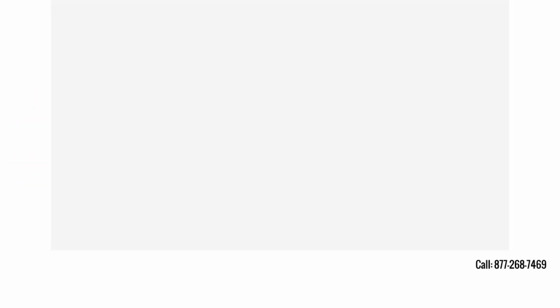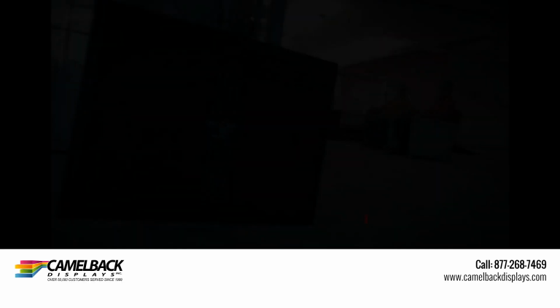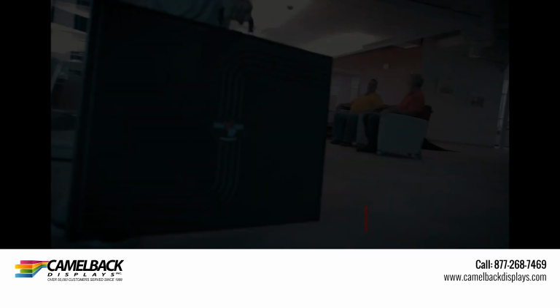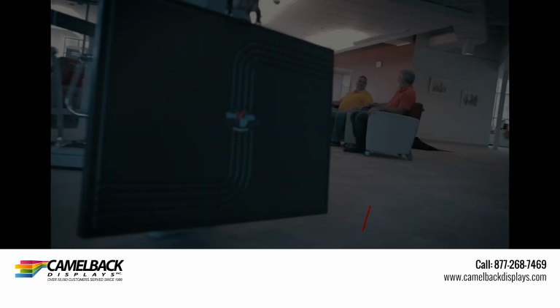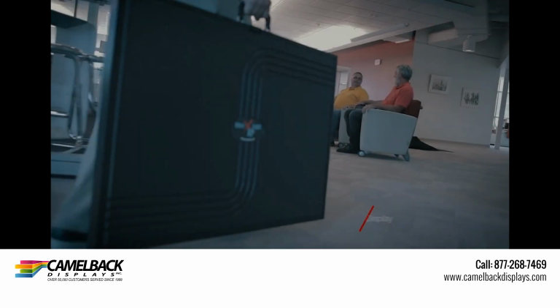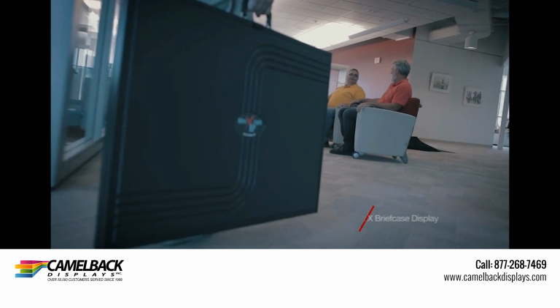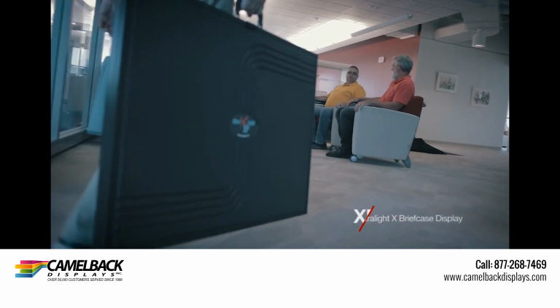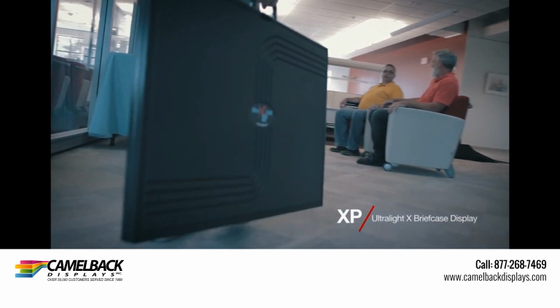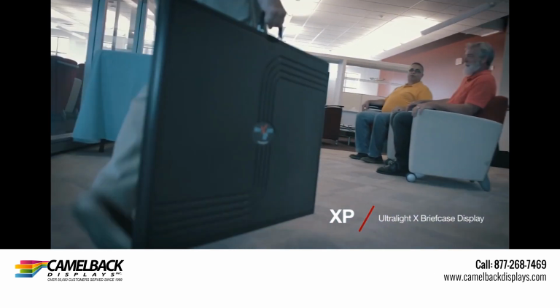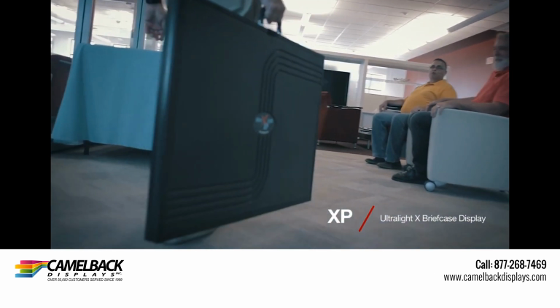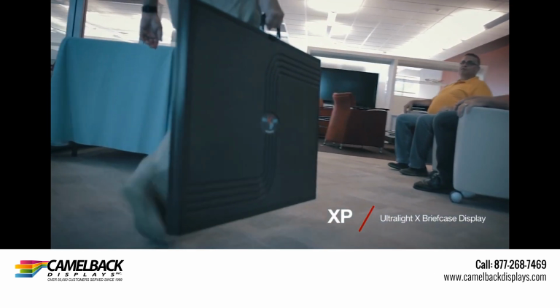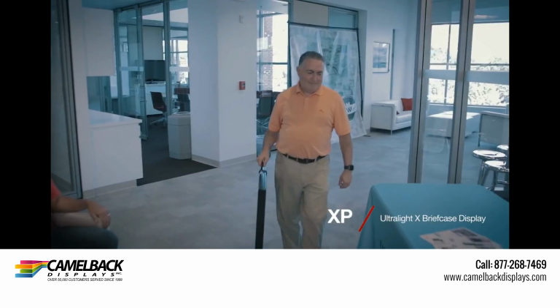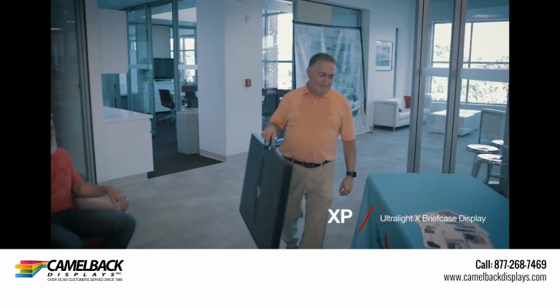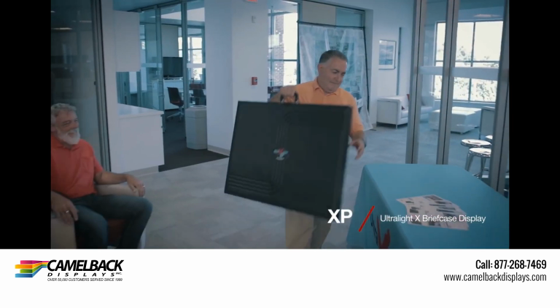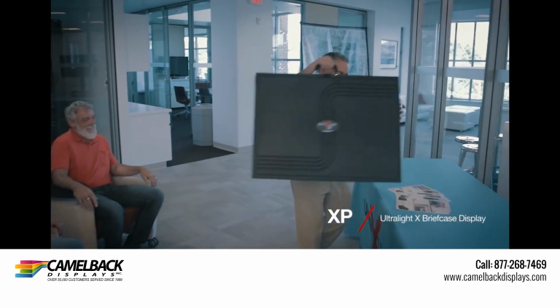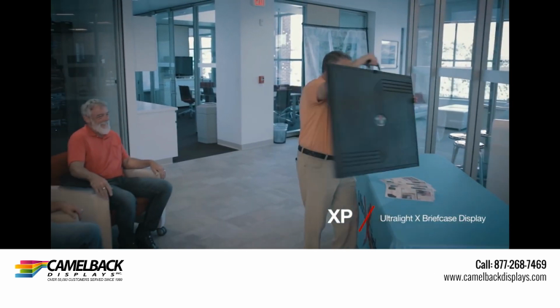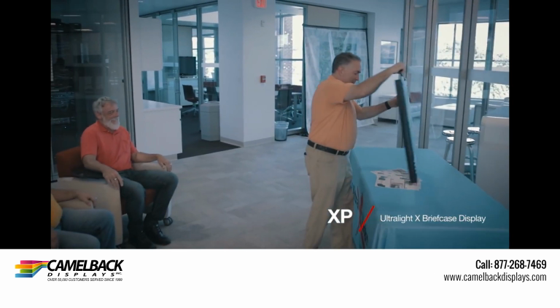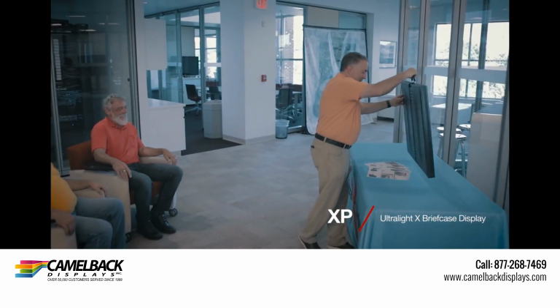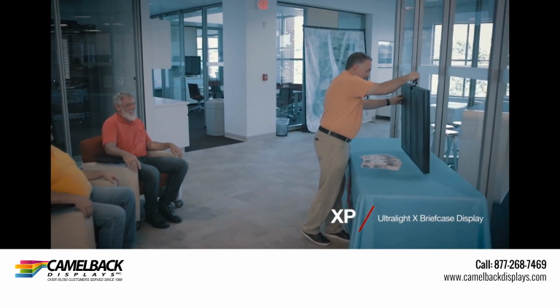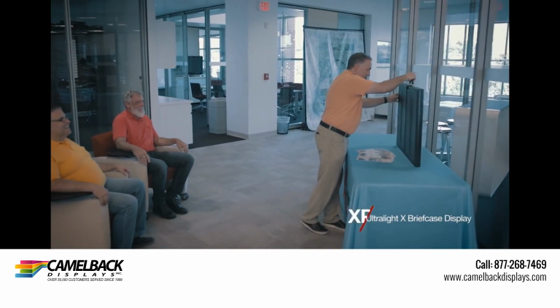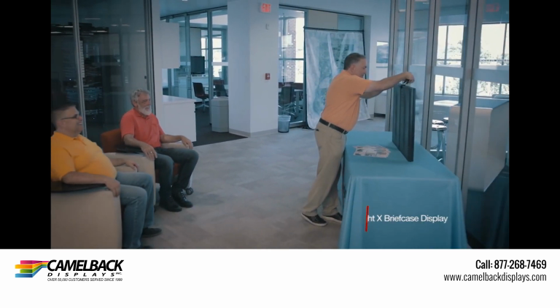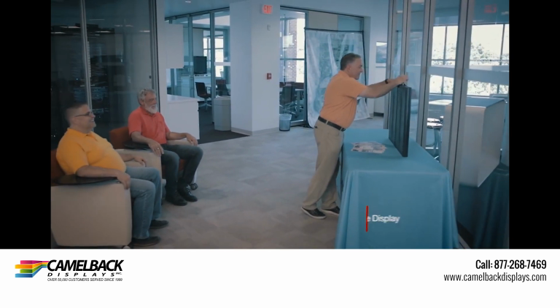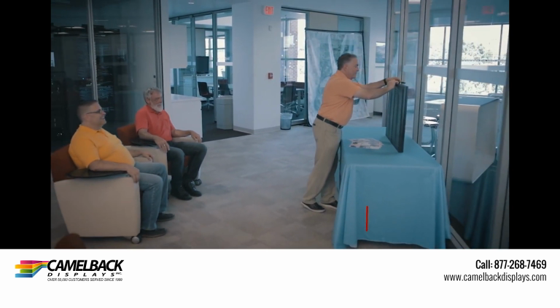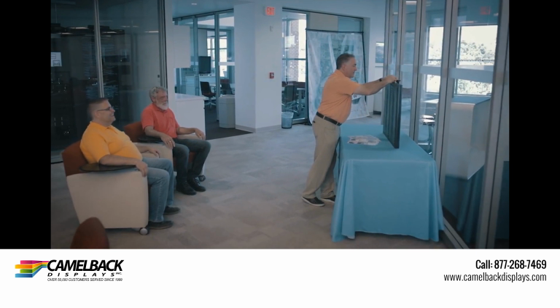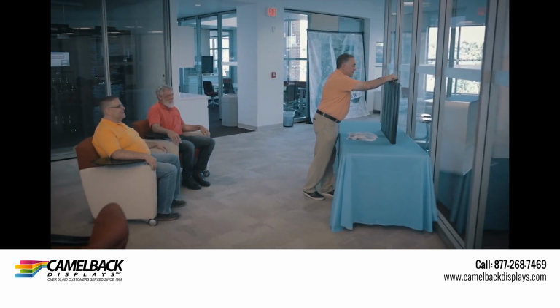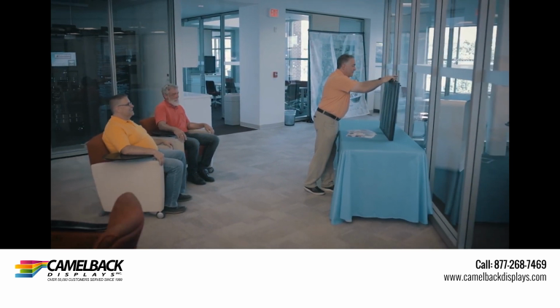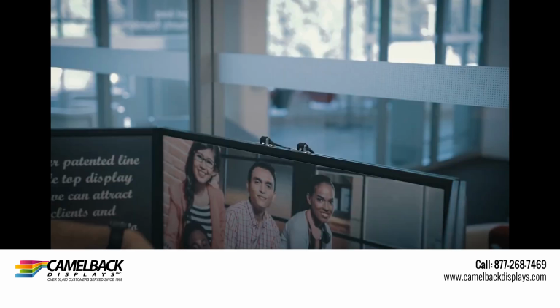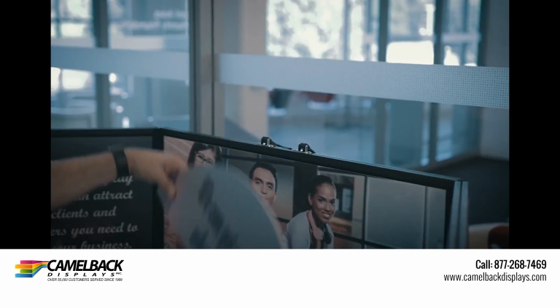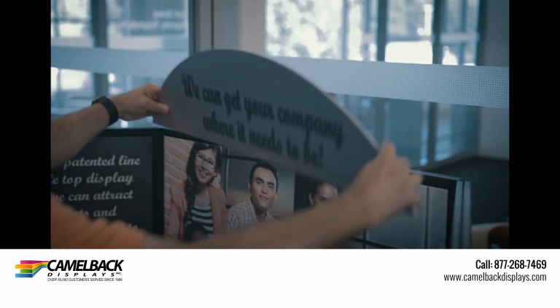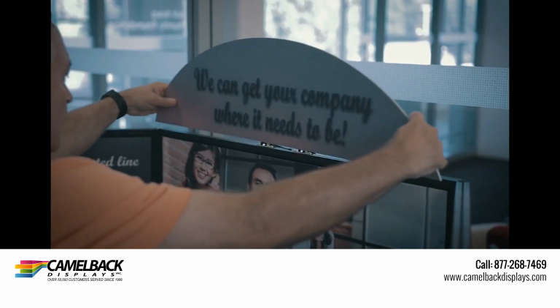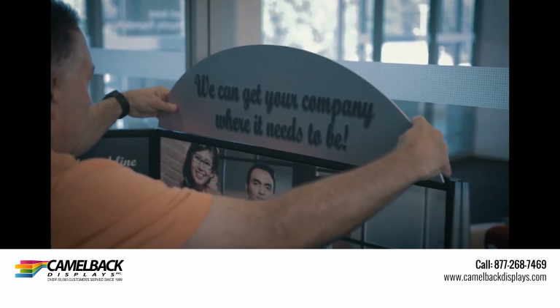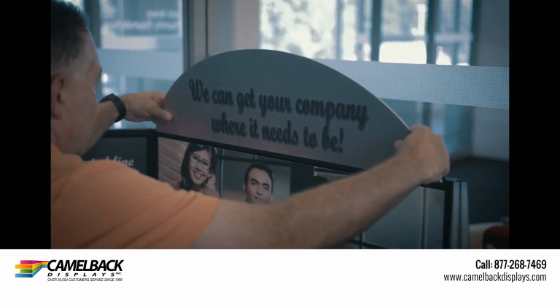The XP Ultralight briefcase display is a one-of-a-kind. It provides maximum impact at a small carry size. At just over 8 pounds, 24 inches high, and over 5 feet wide,